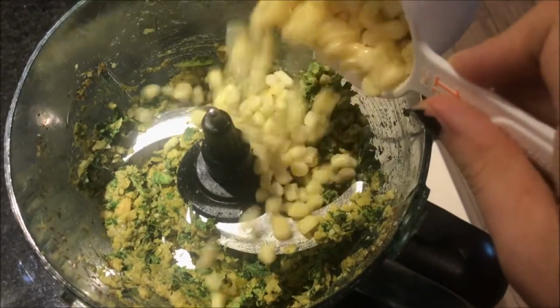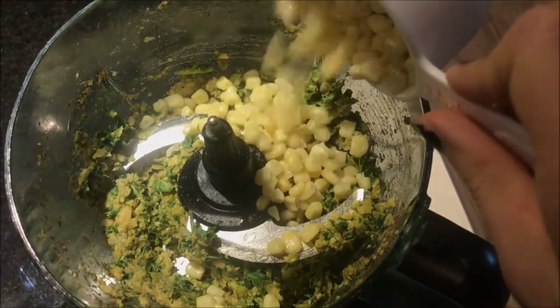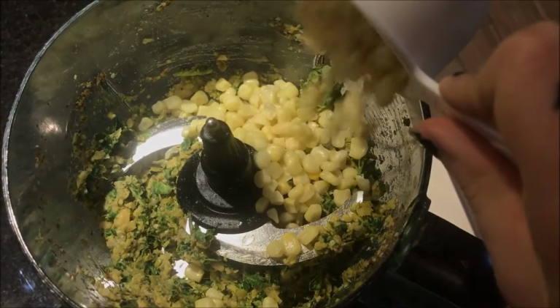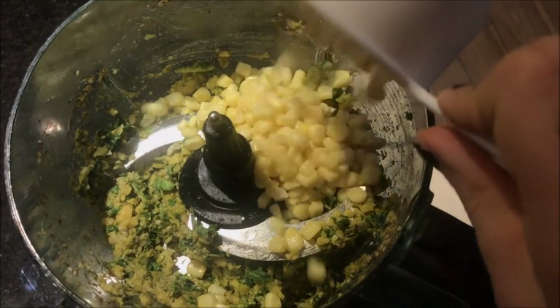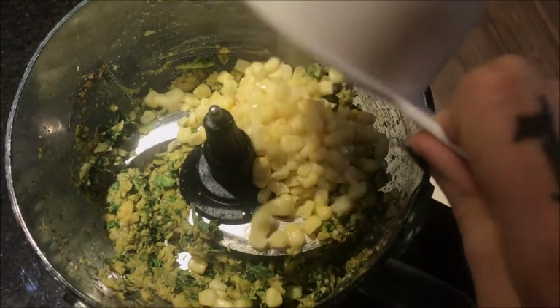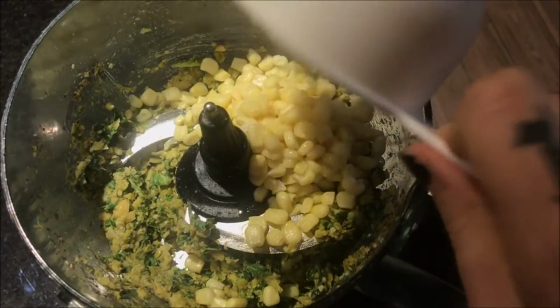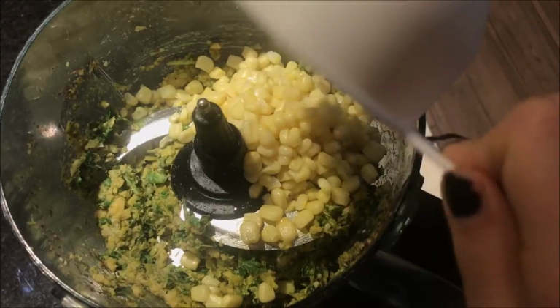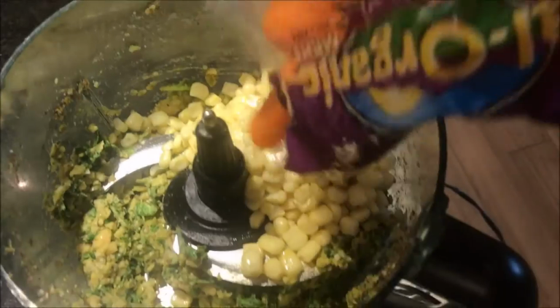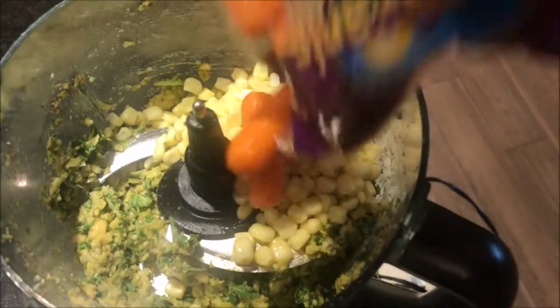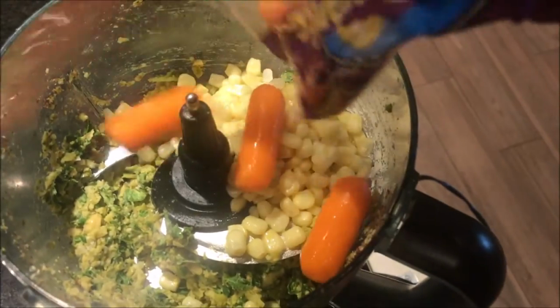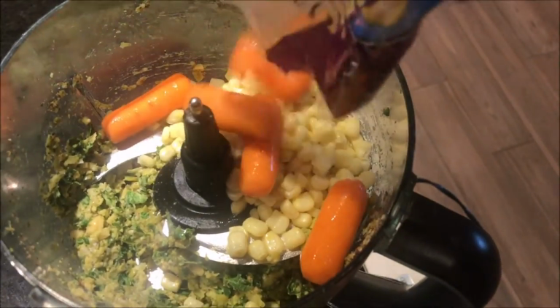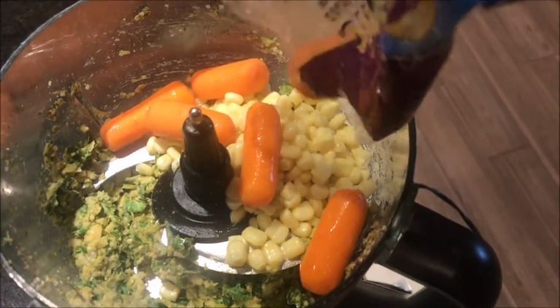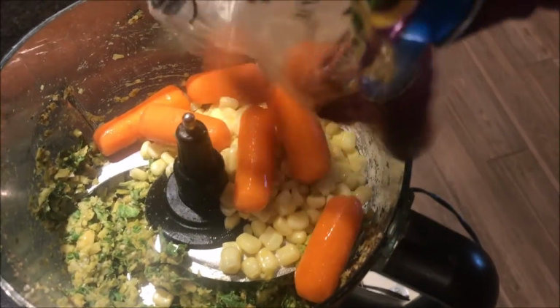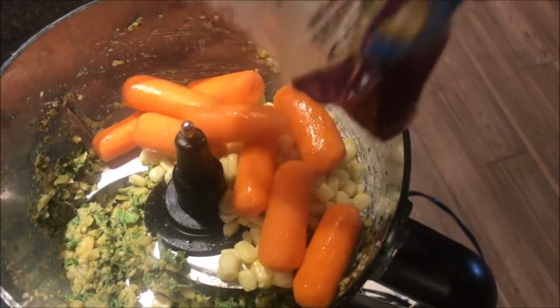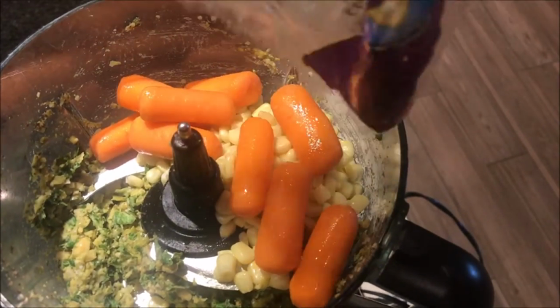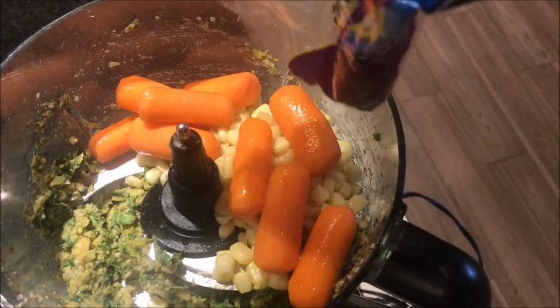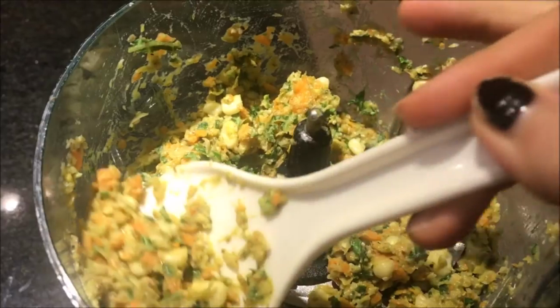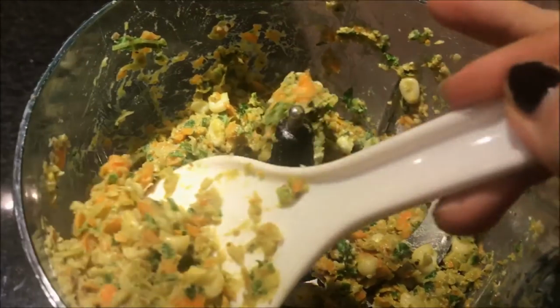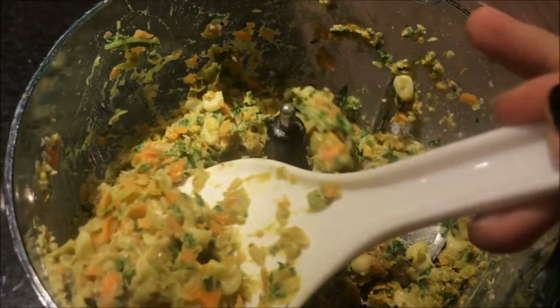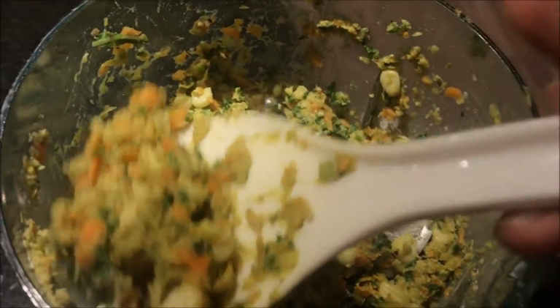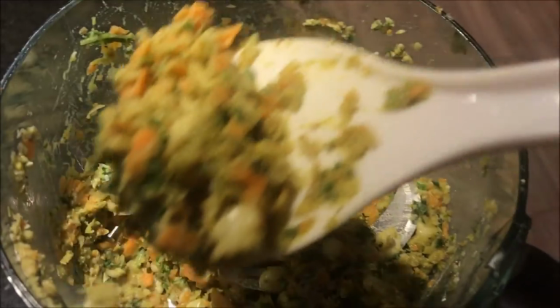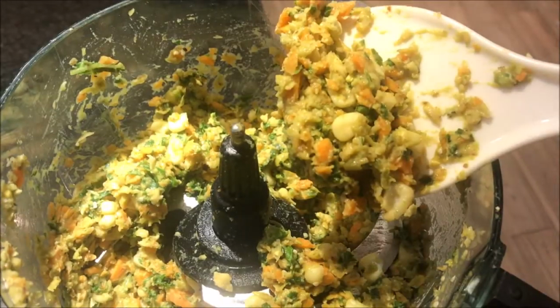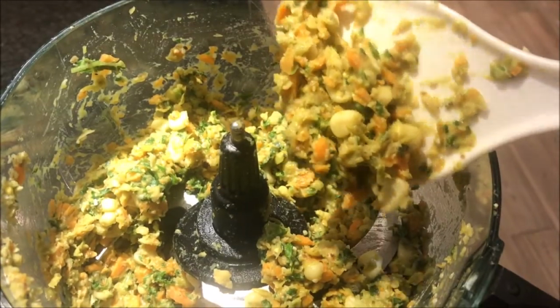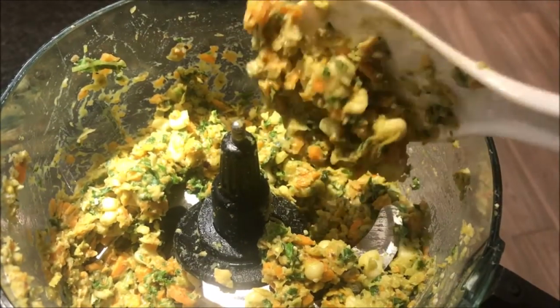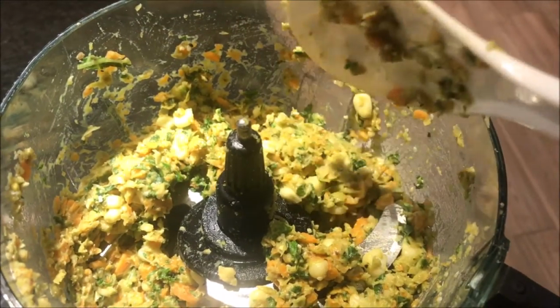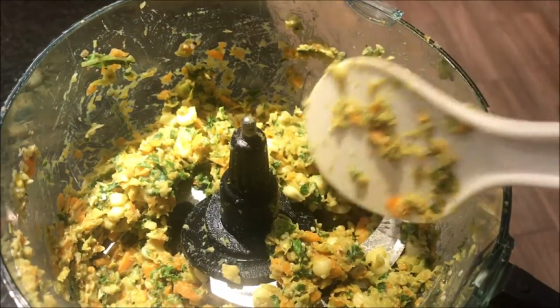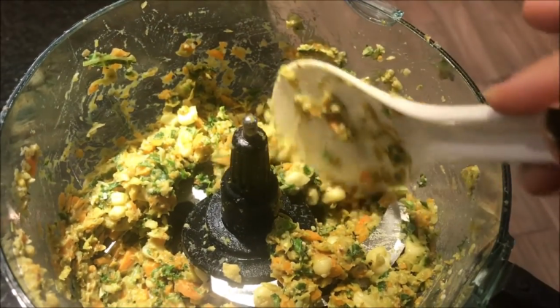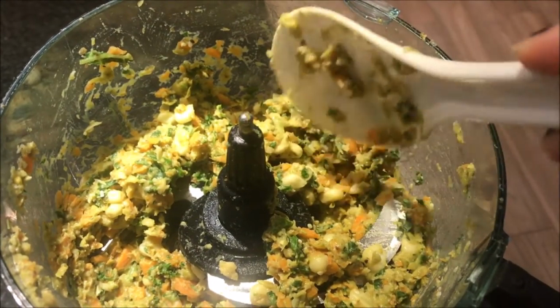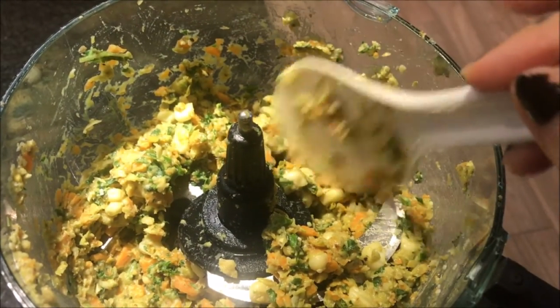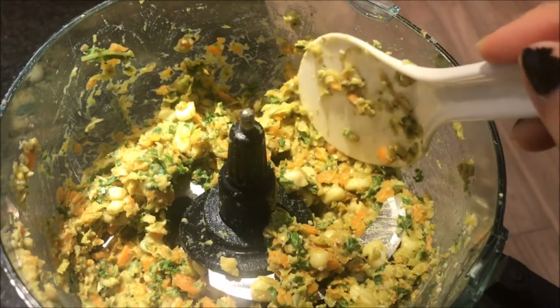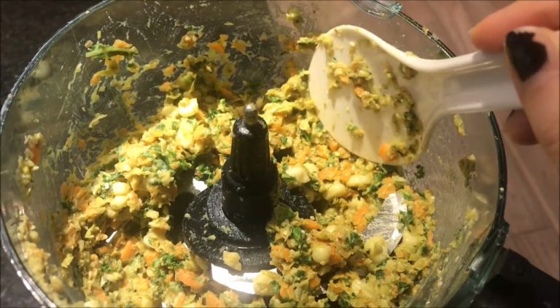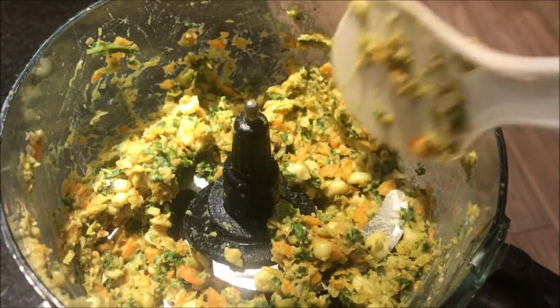Then I'm adding a cup of corn, roughly a cup of carrots, and I blended that together until it's about this consistency.